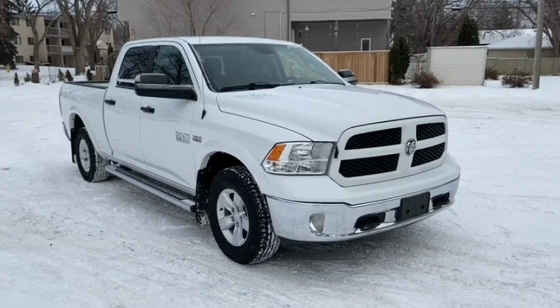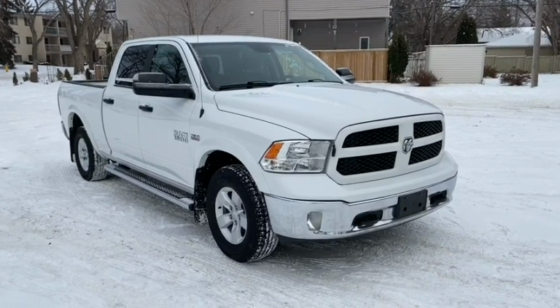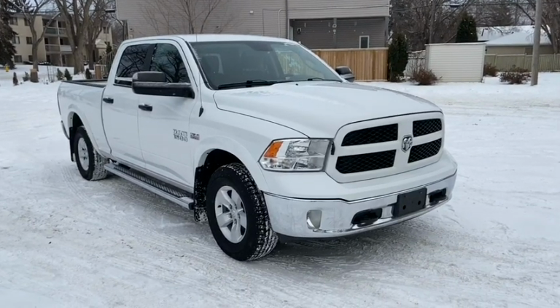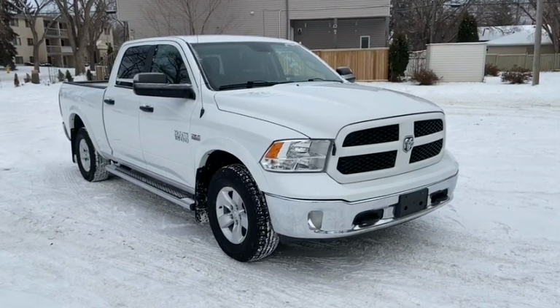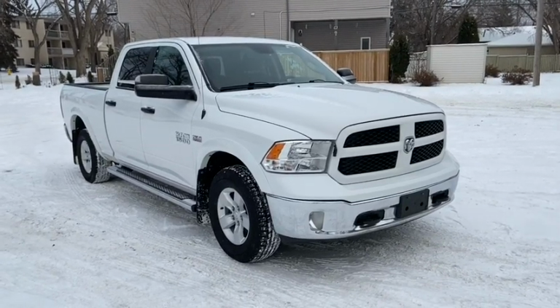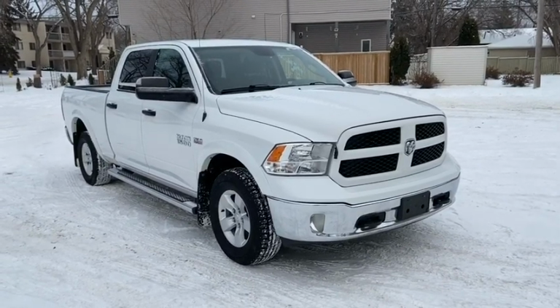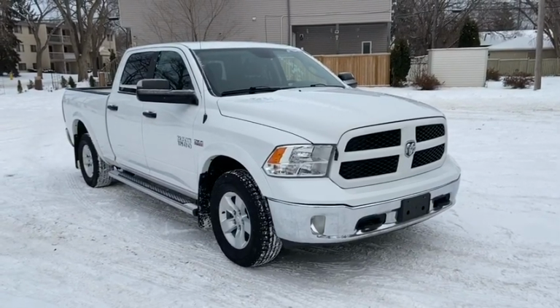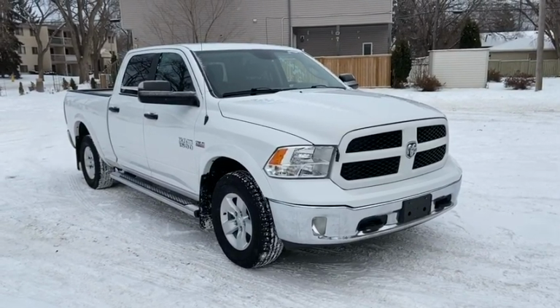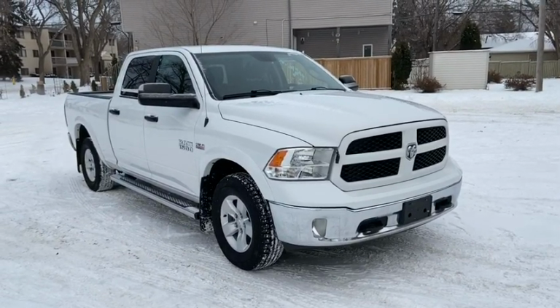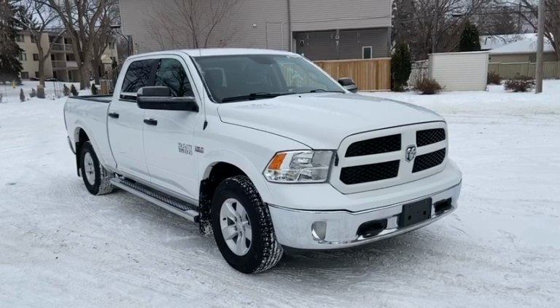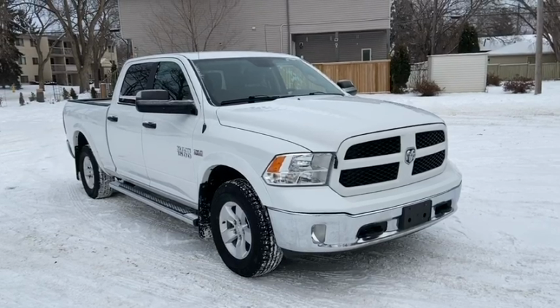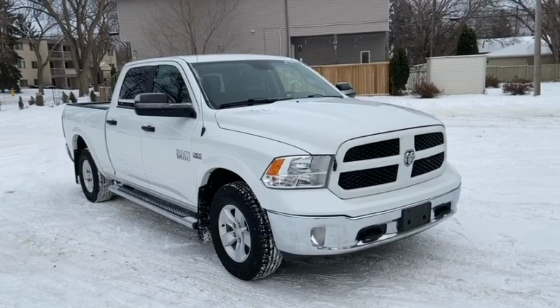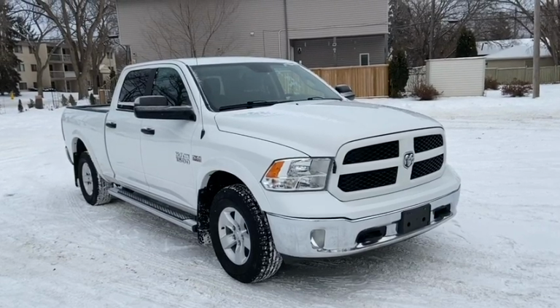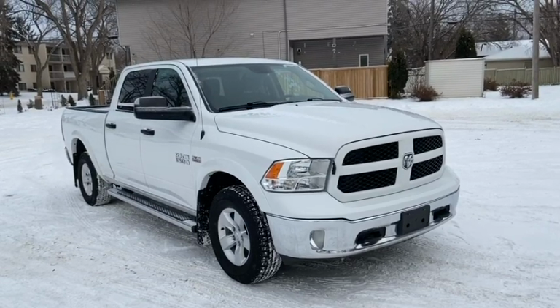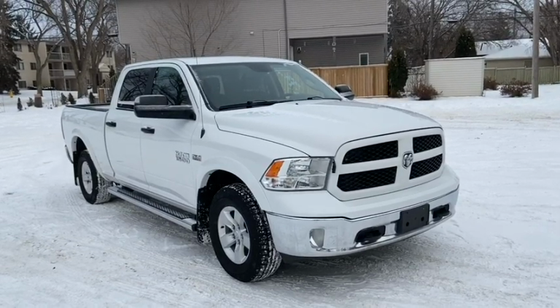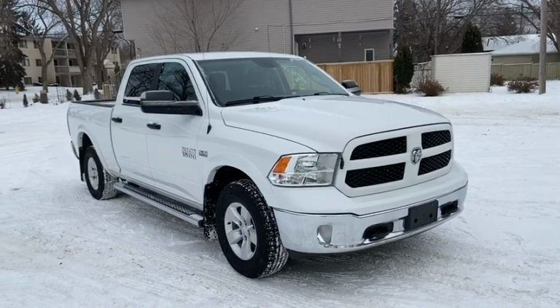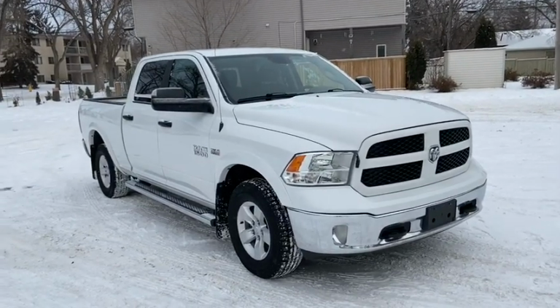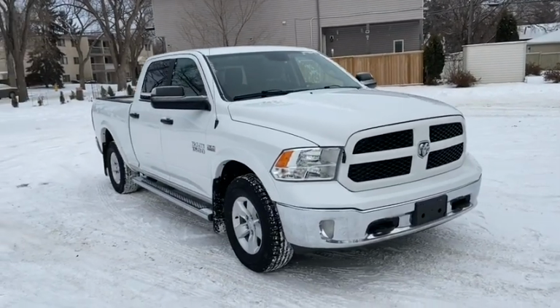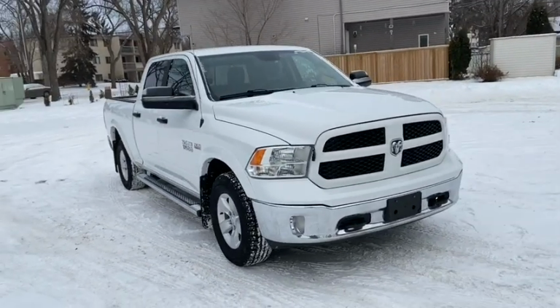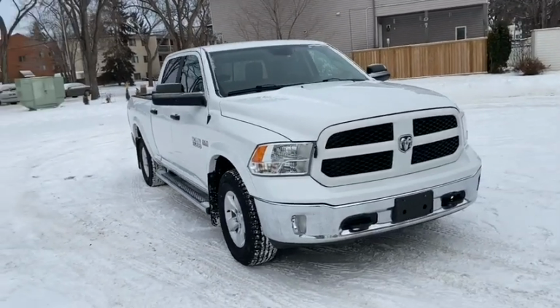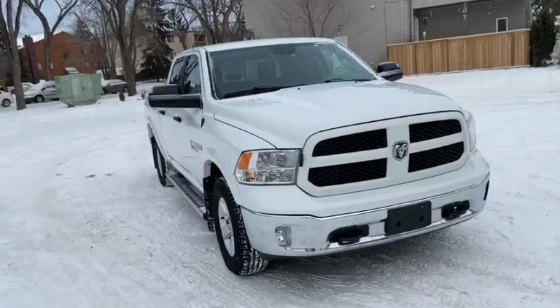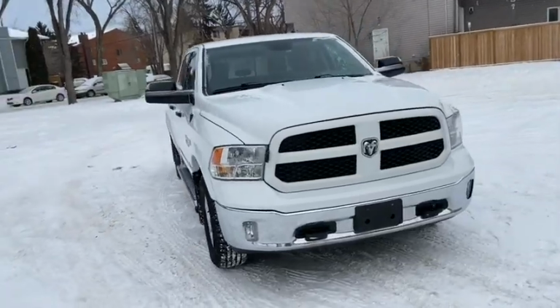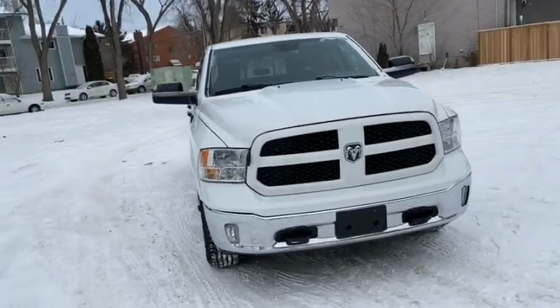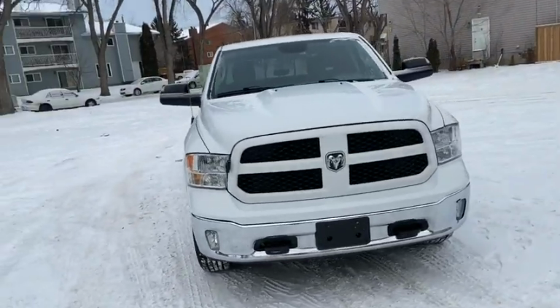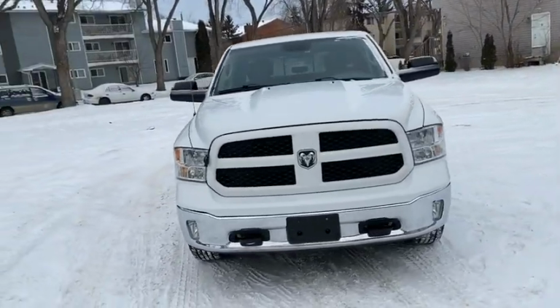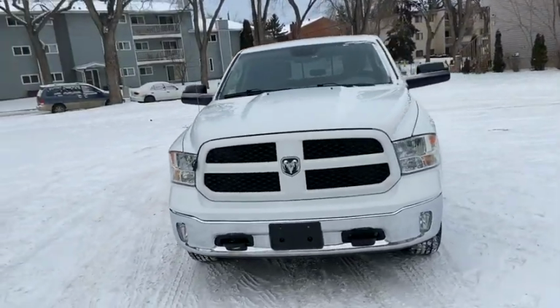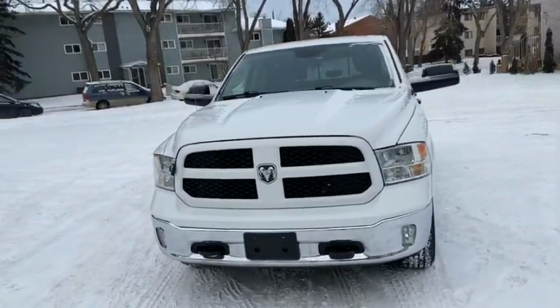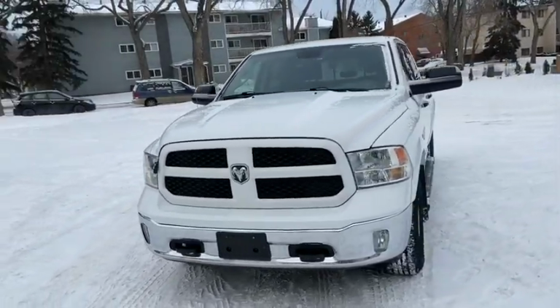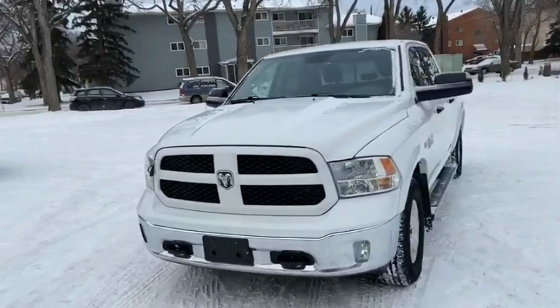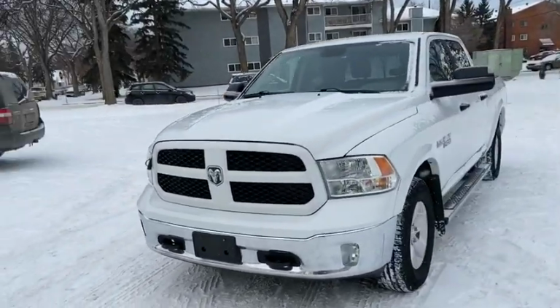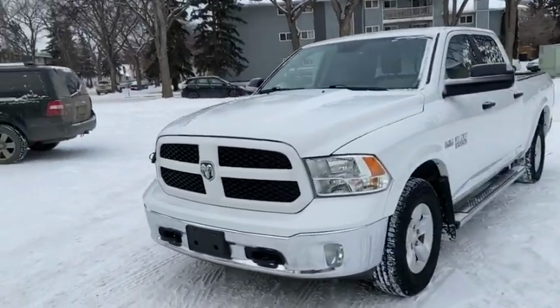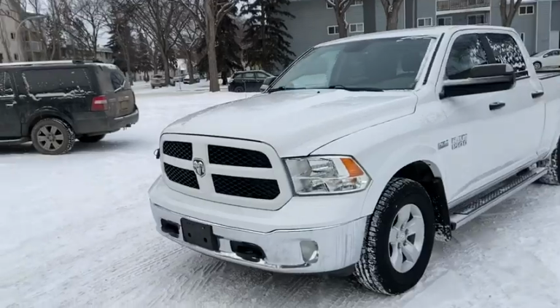Hey, it's Lindsay again at Waterloo Ford Lincoln. Today I'm showing you this 2015 Ram 1500 Outdoorsman in white. This Ram has the 5.7 liter V8 Hemi engine with automatic transmission and four-wheel drive.